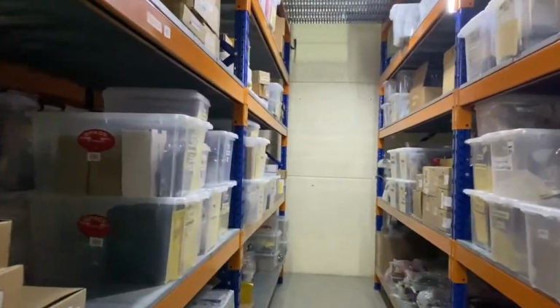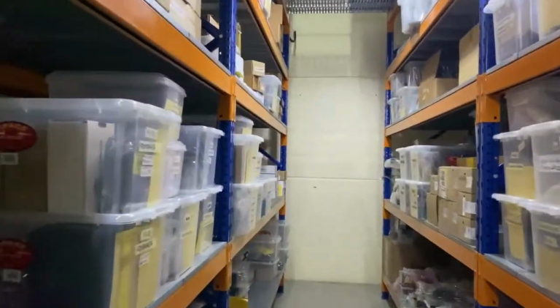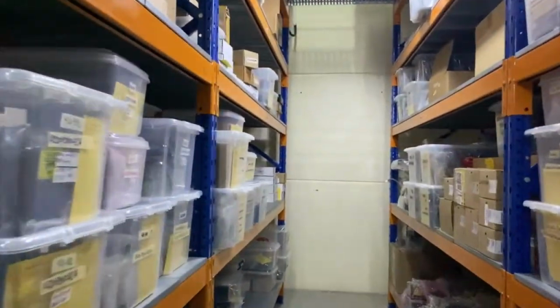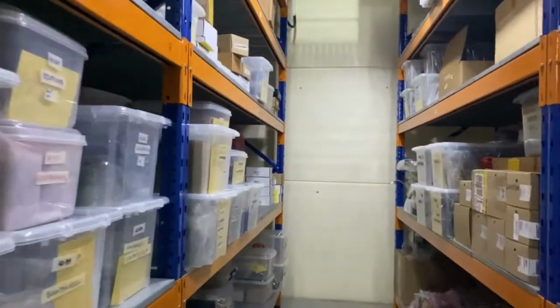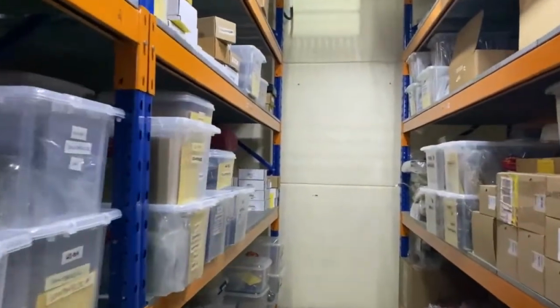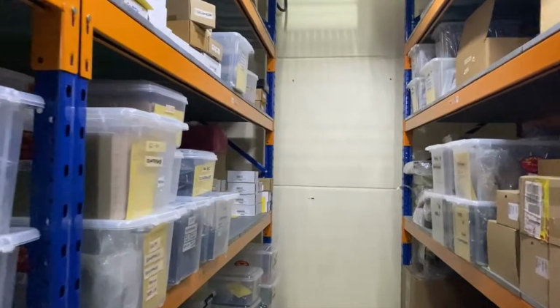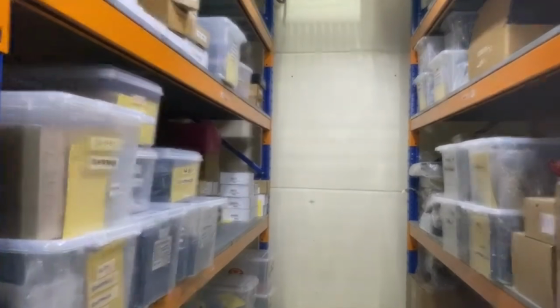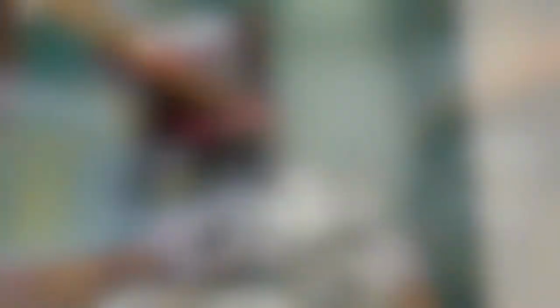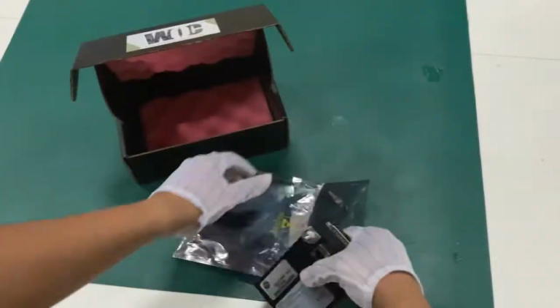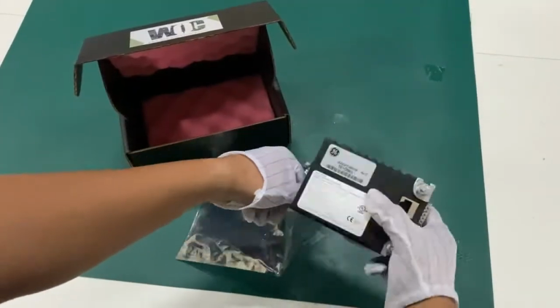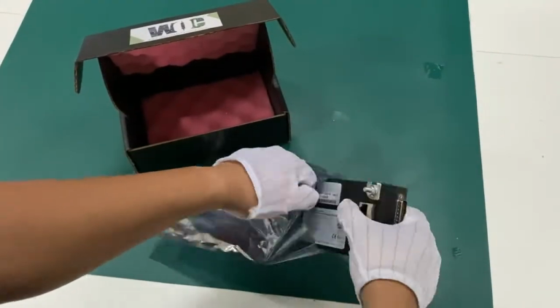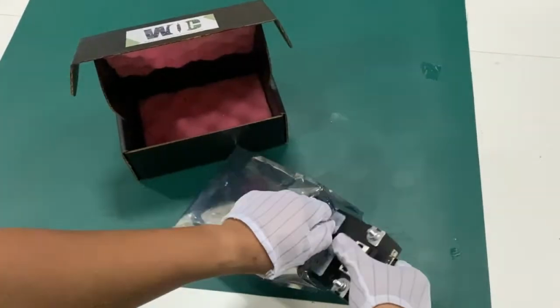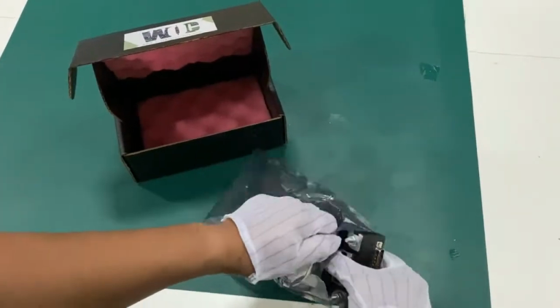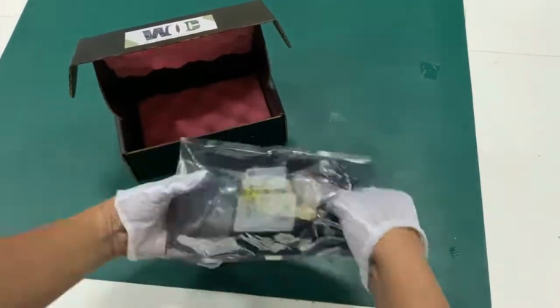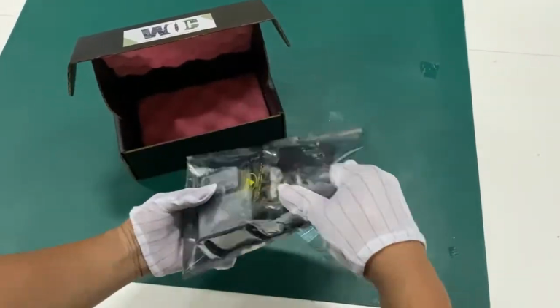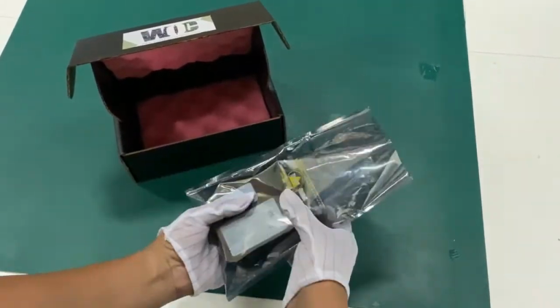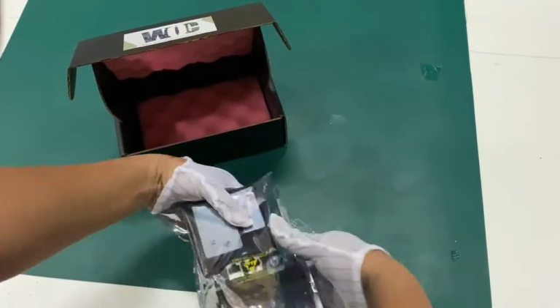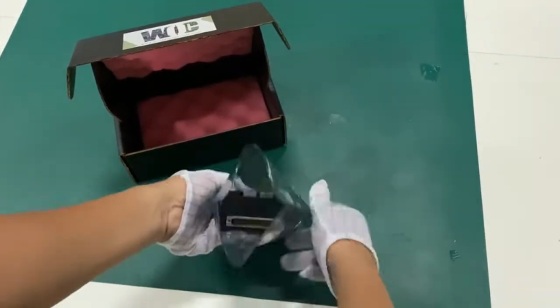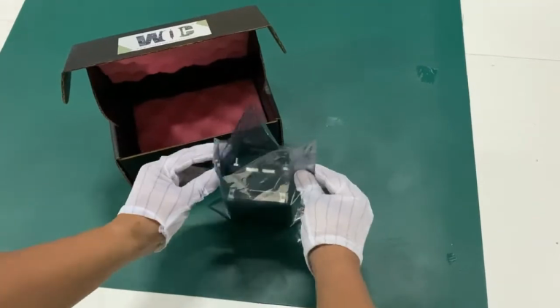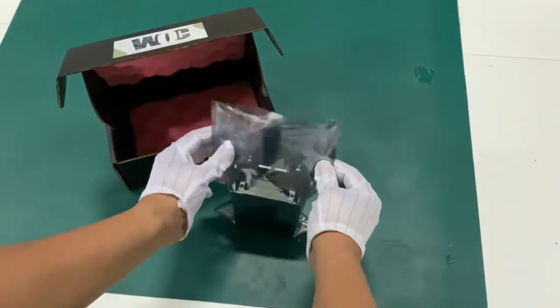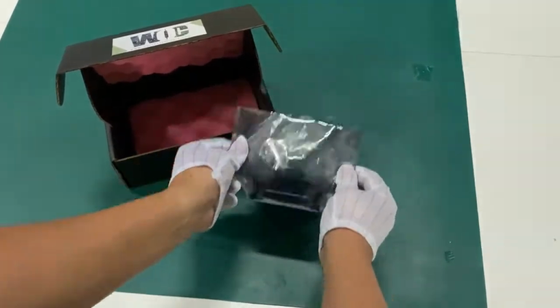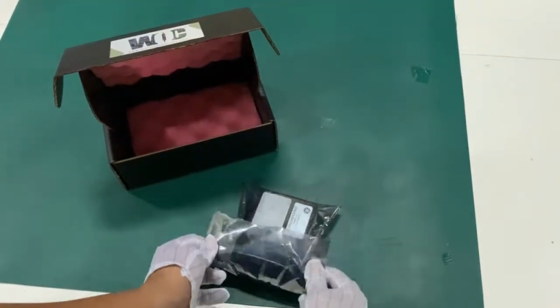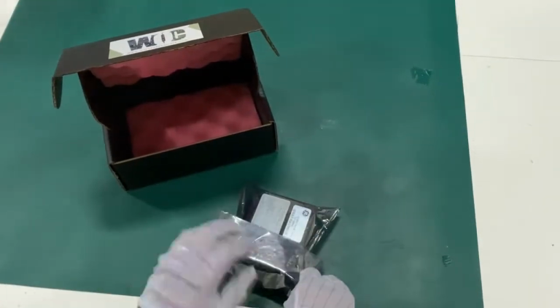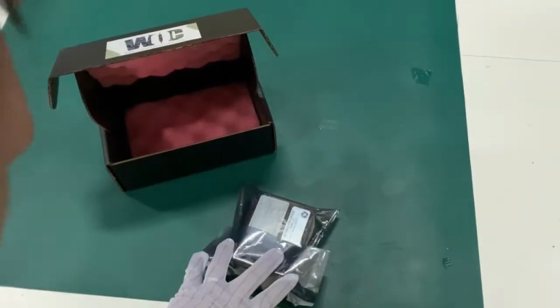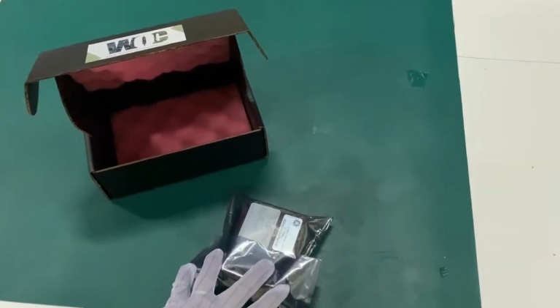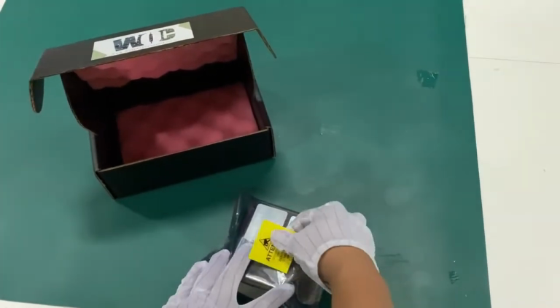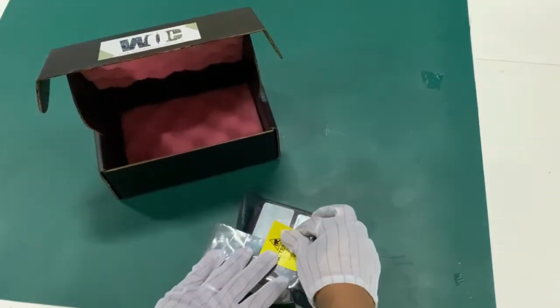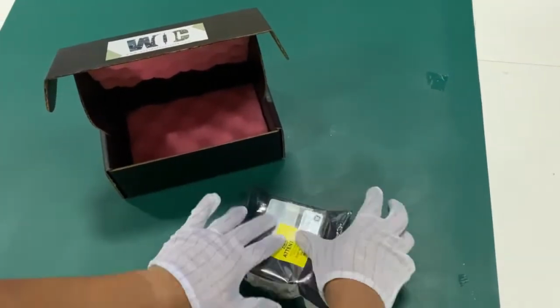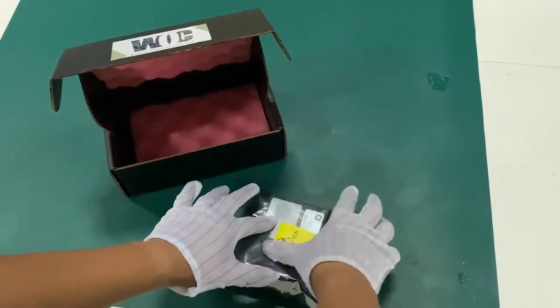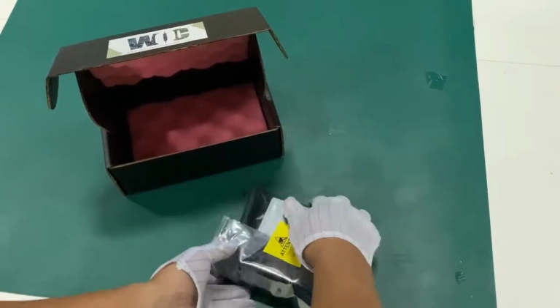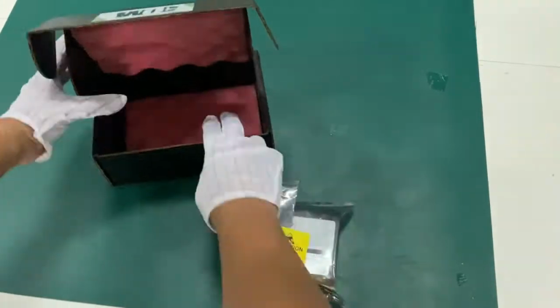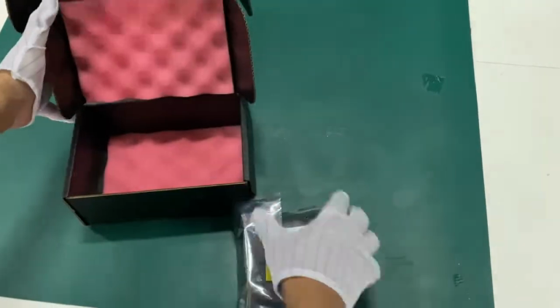We understand the importance of clean, safe, and strong packing. Our 3-level protection packing with anti-static ESD cover, styrofoam, and black ESD box ensures that your product is cocooned until it reaches you safely.